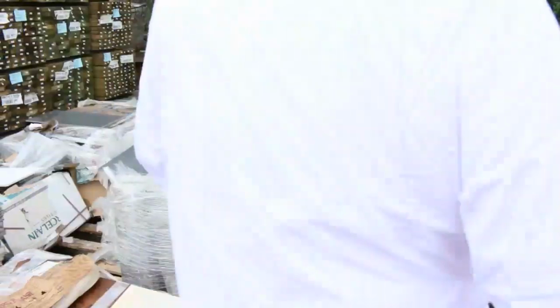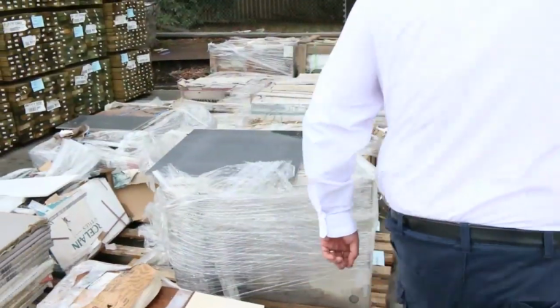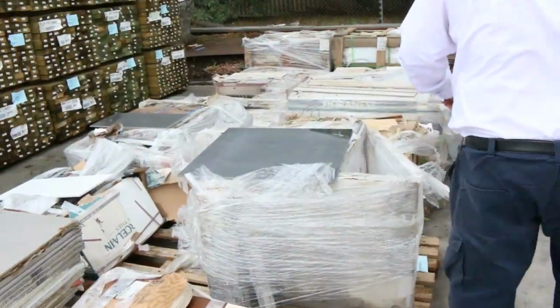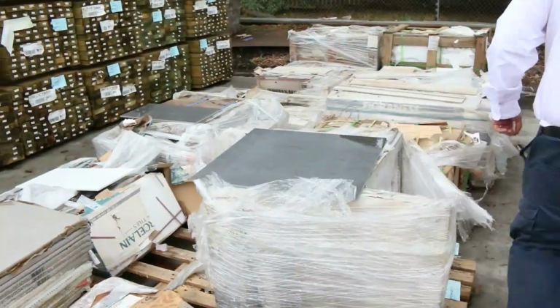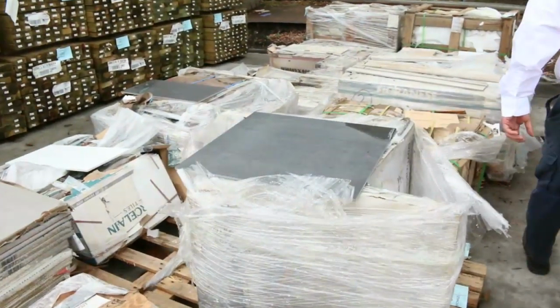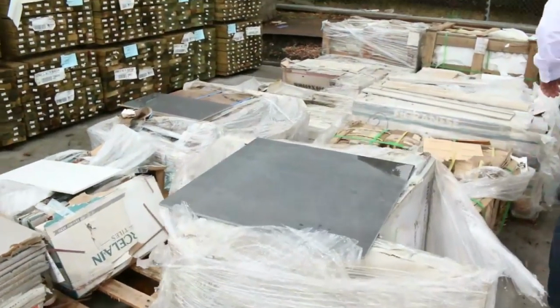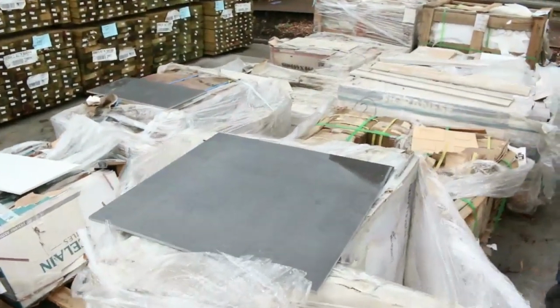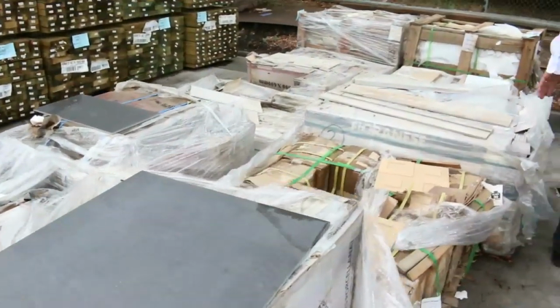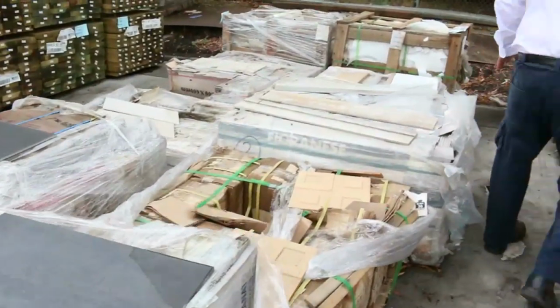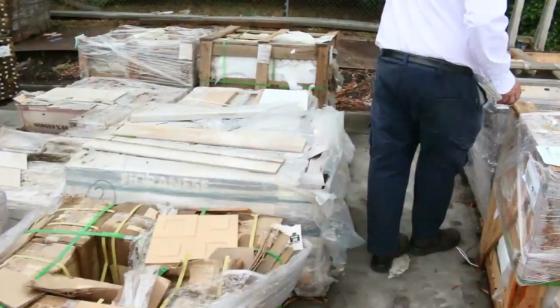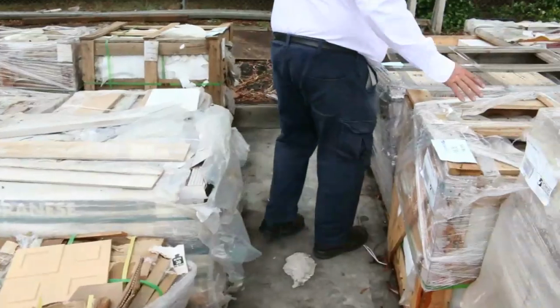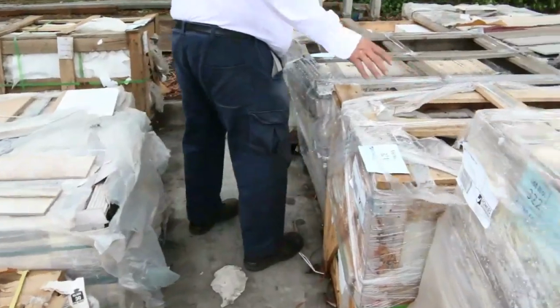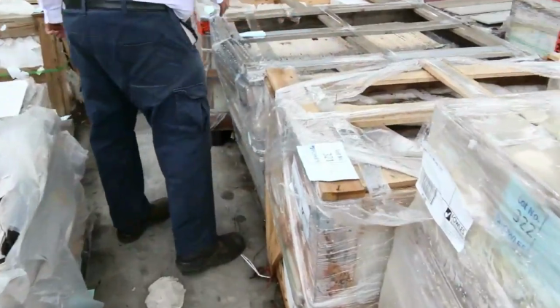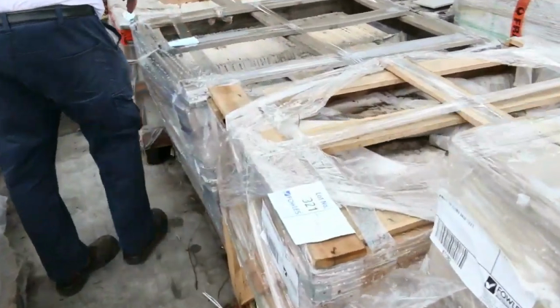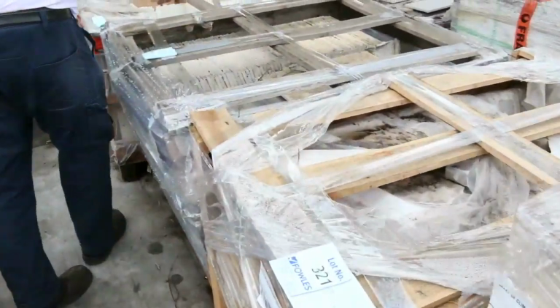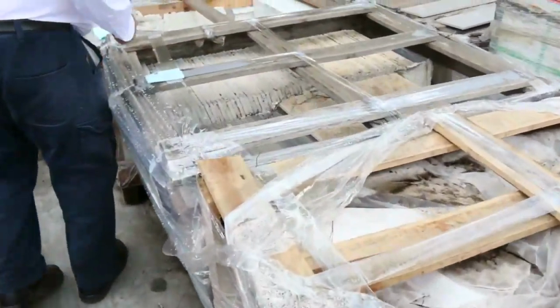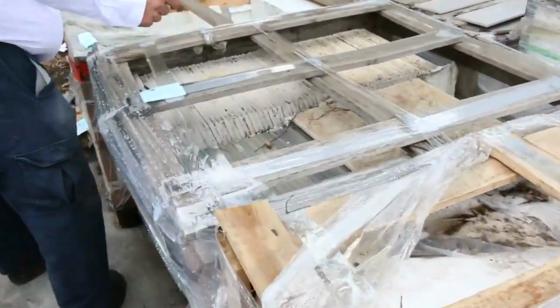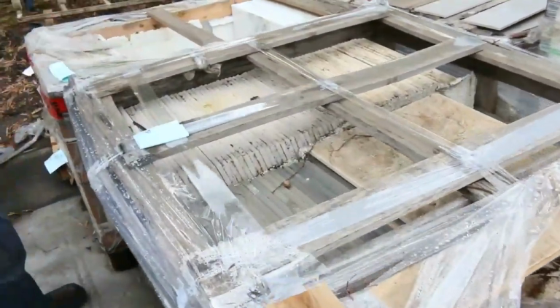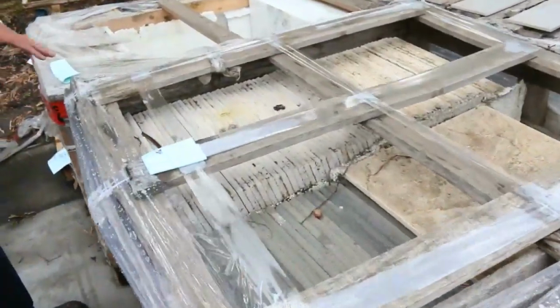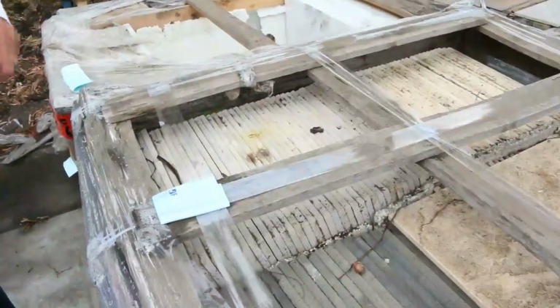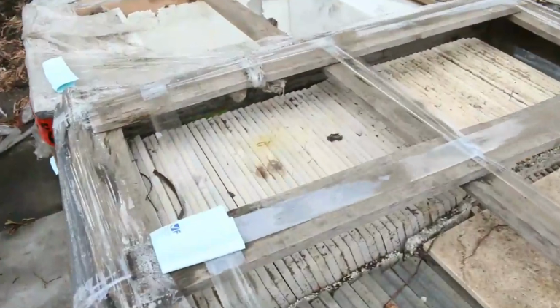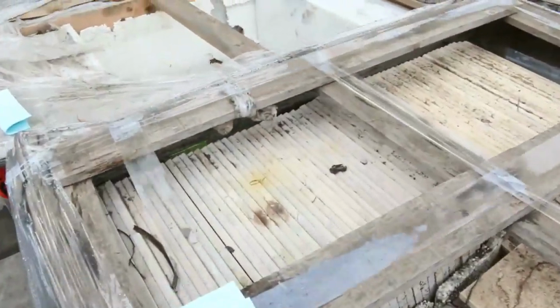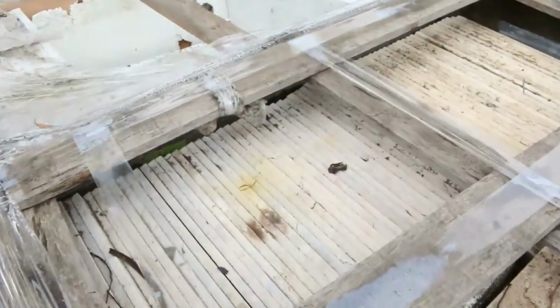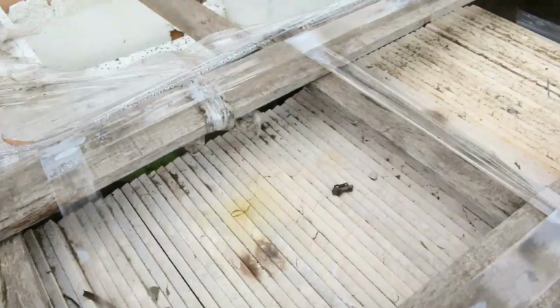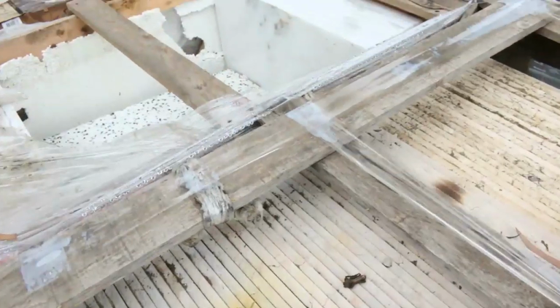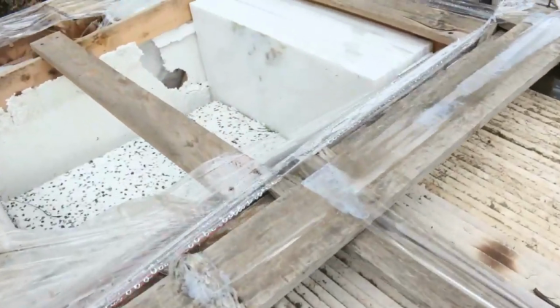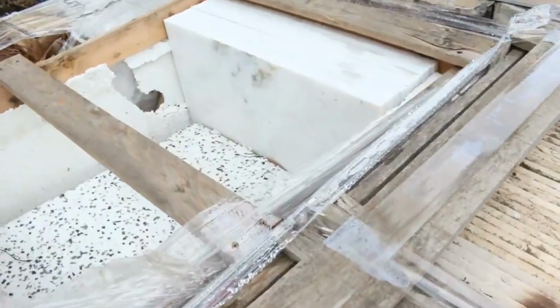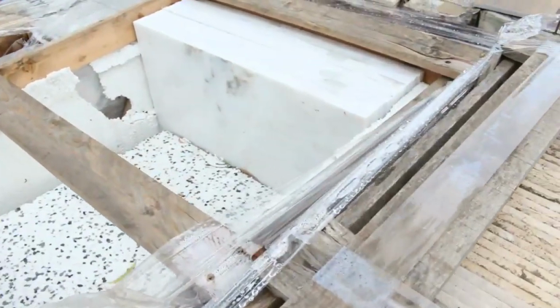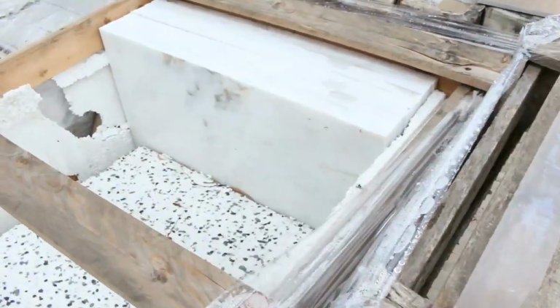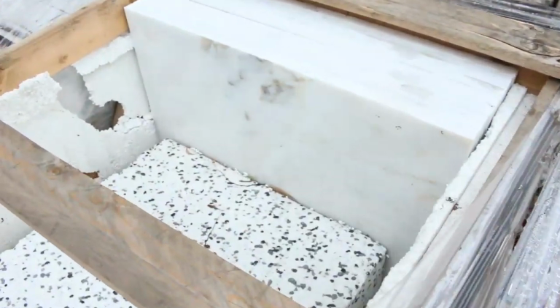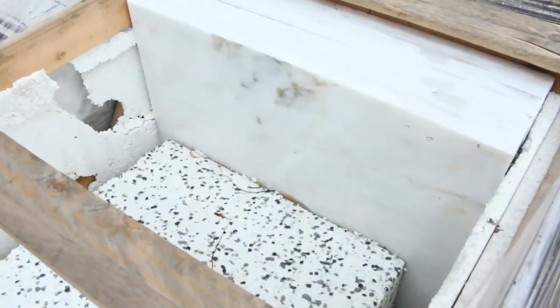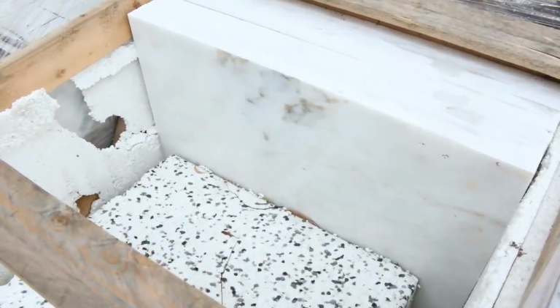There's quite a few pallets also of the stone paving — got a few crates of assorted stone paving there. Again, they'll be cleared to the highest bidder, so if you've been looking for that sort of product, don't miss out on tomorrow's auction.